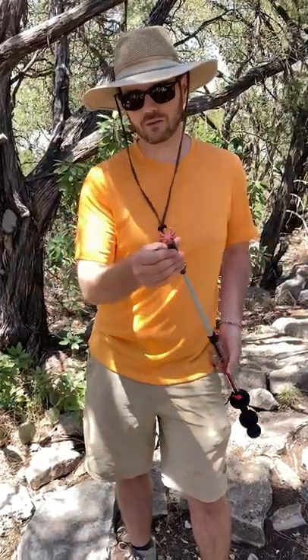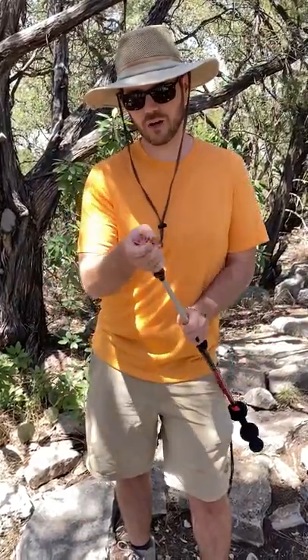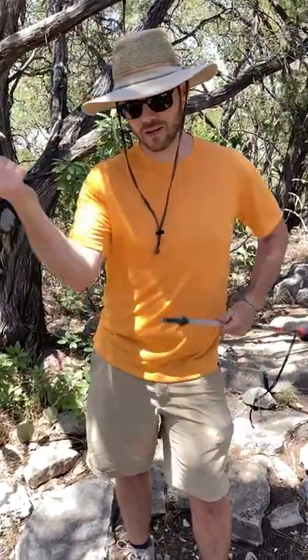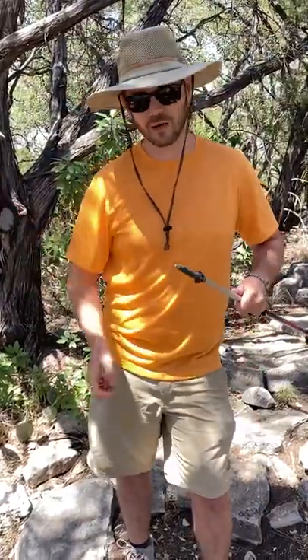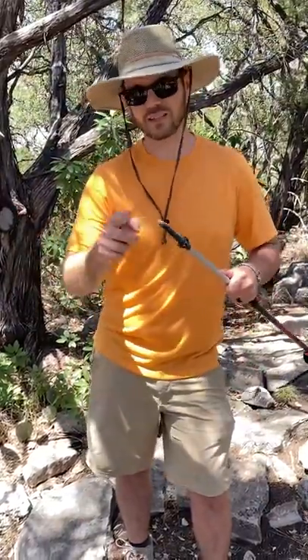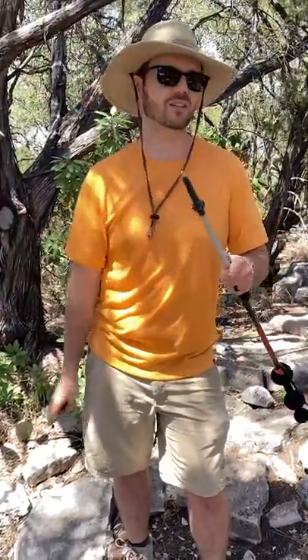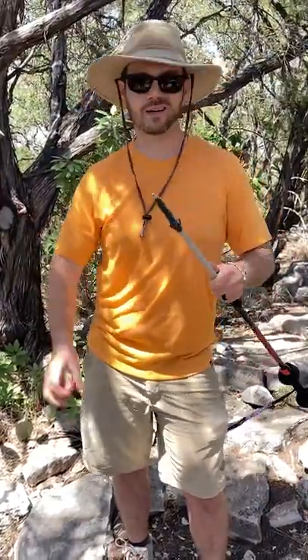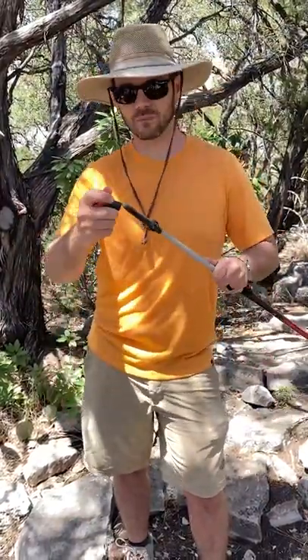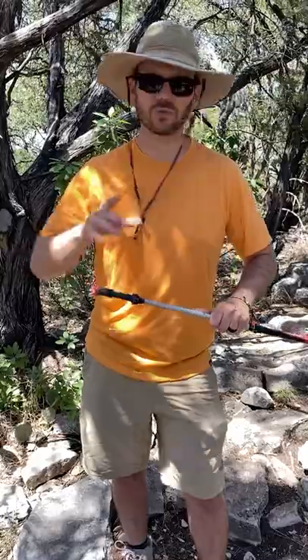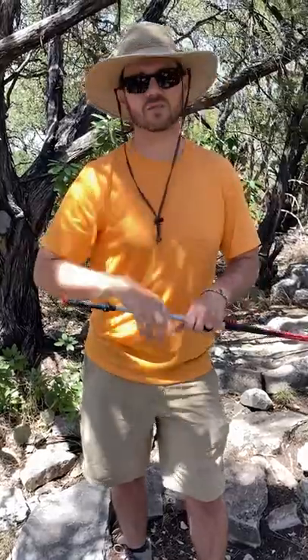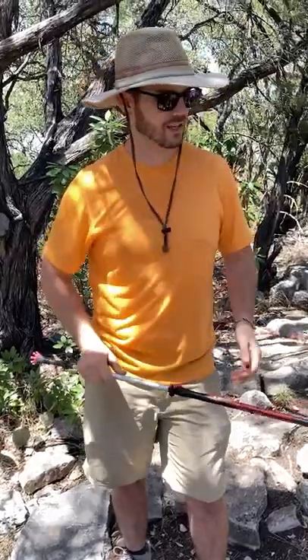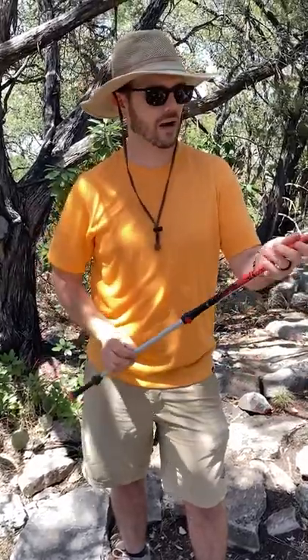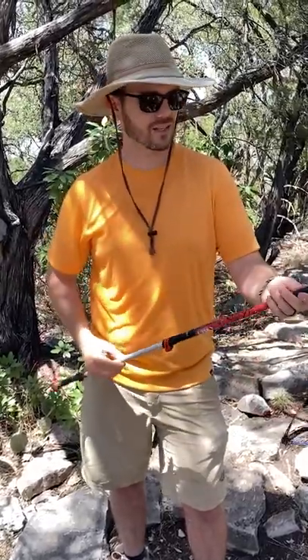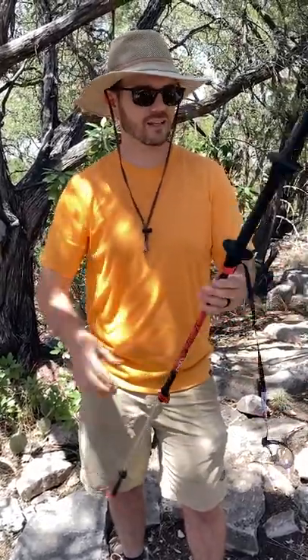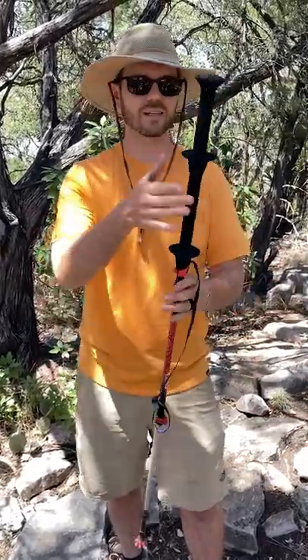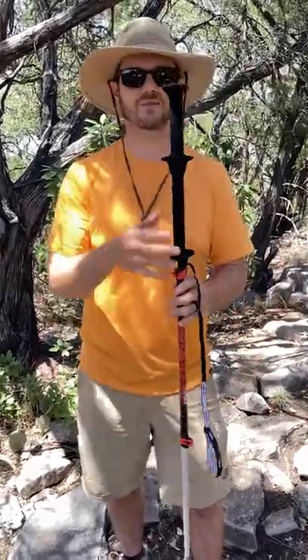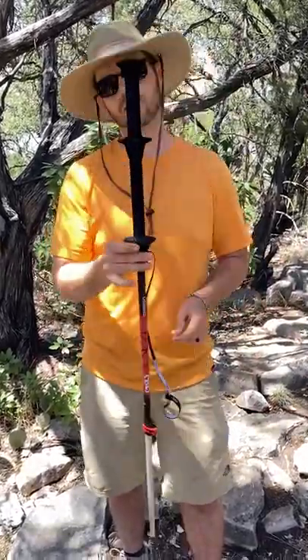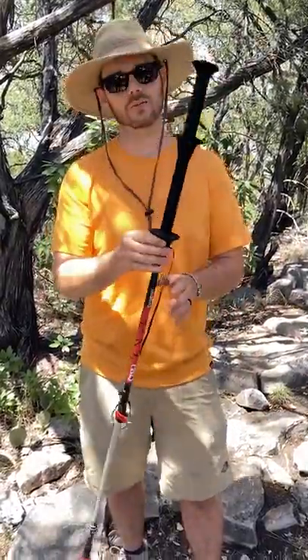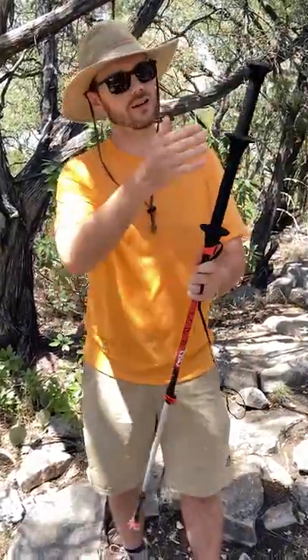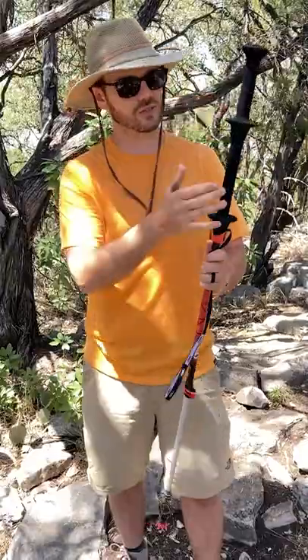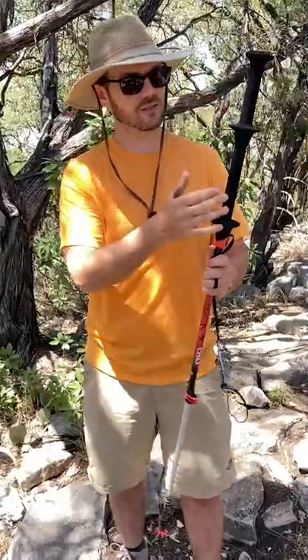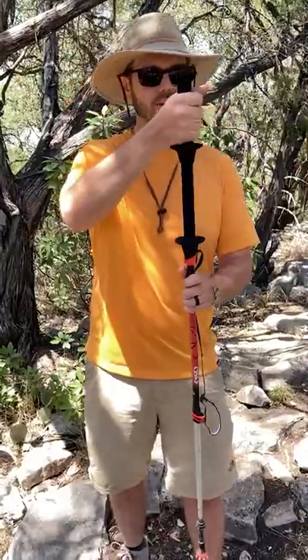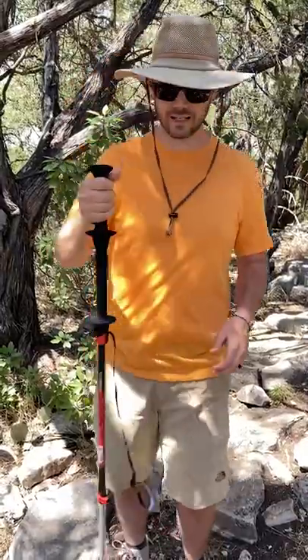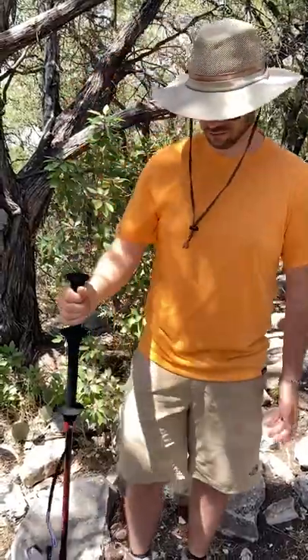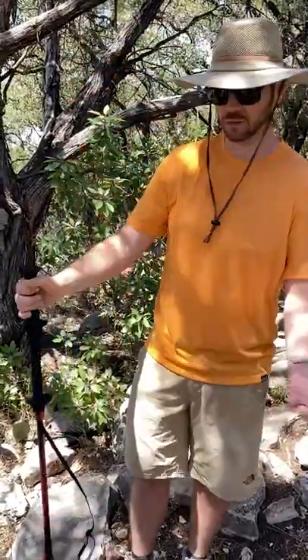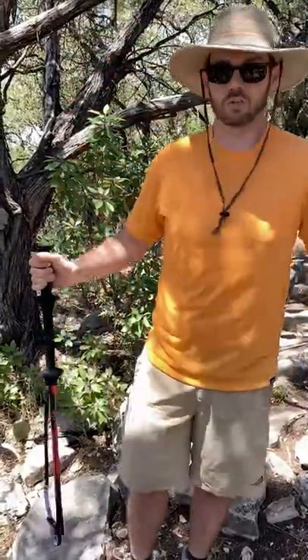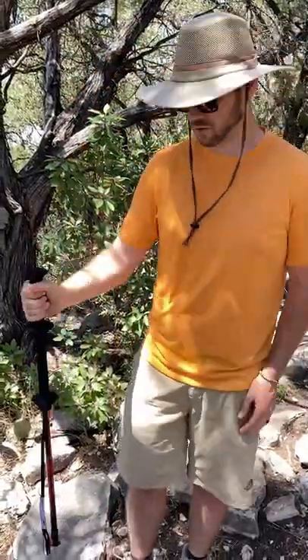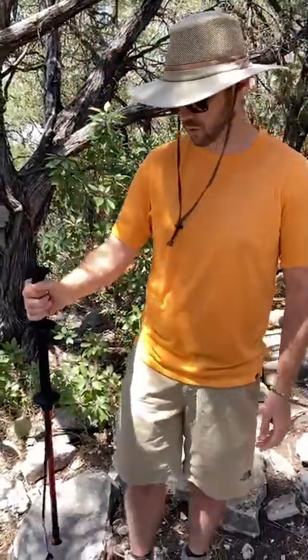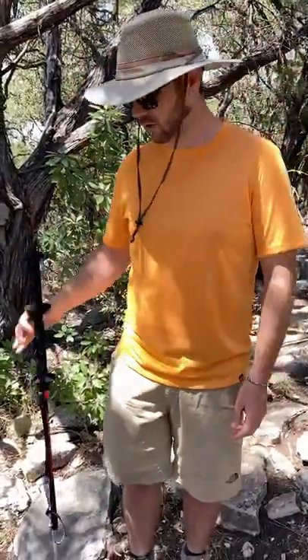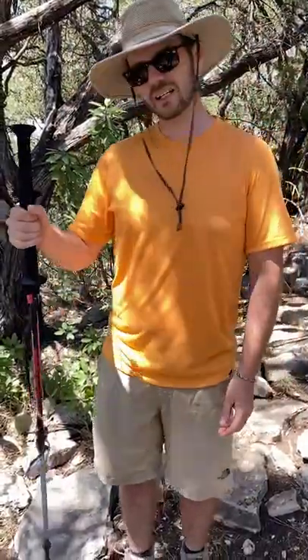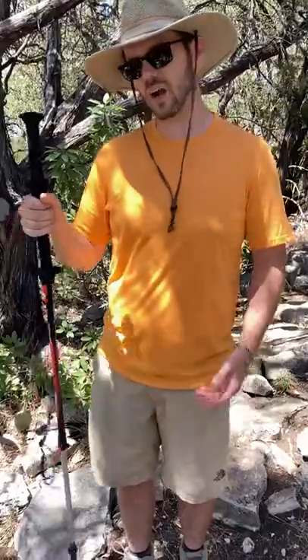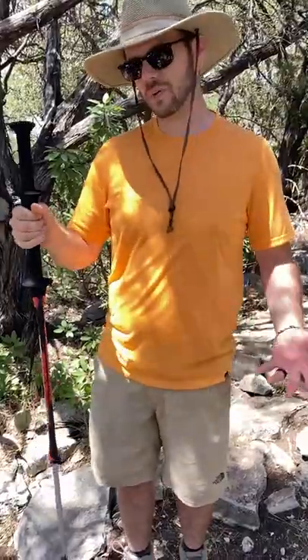We have a foot on the bottom with a tungsten carbide tip. But the really interesting thing about this is the way they have the handle set up. You have two sections — one is what you would normally have for a trekking pole, and the other one is for hiking uphill.